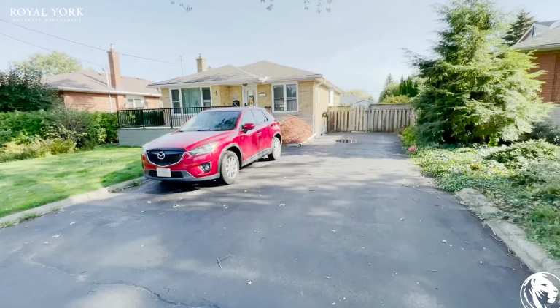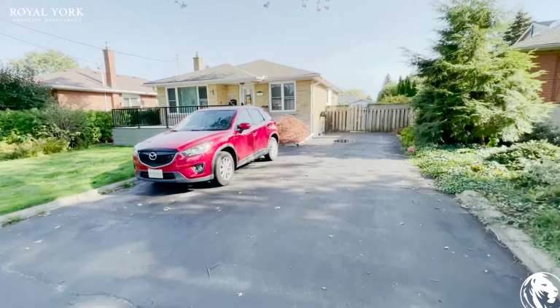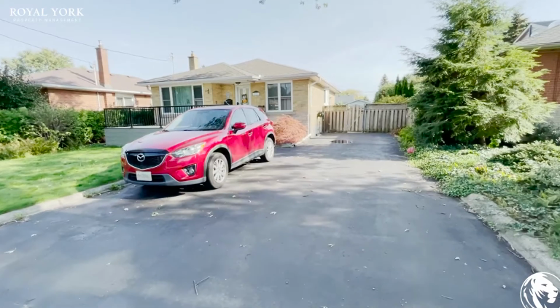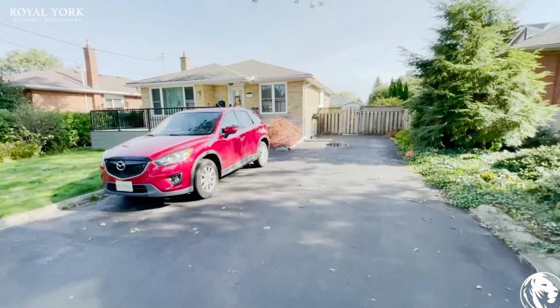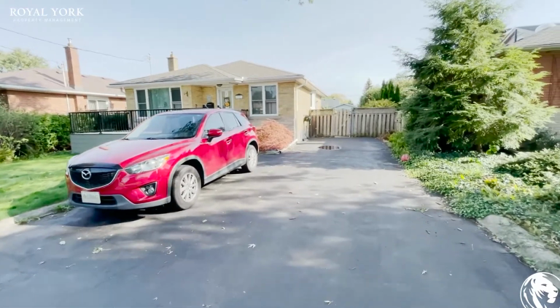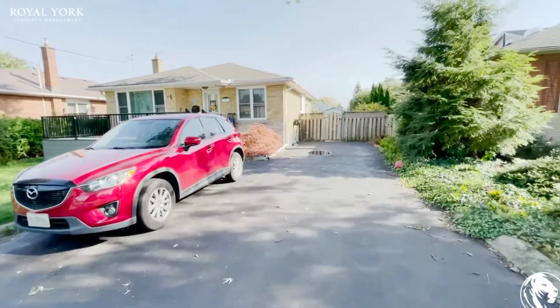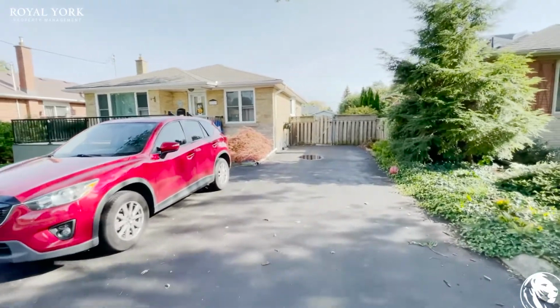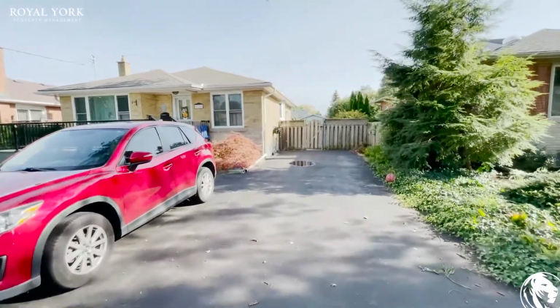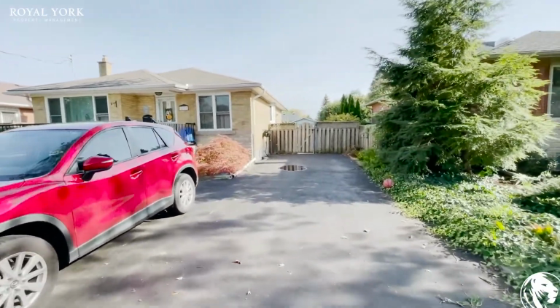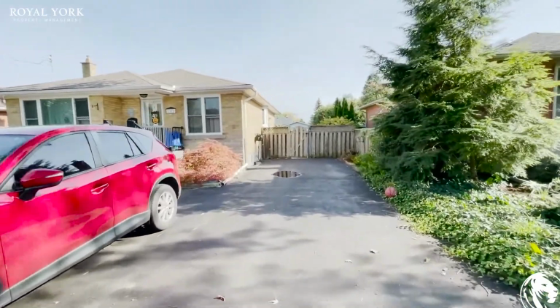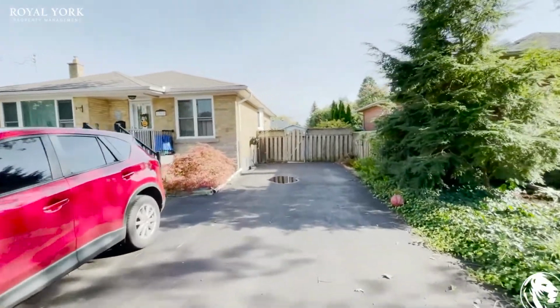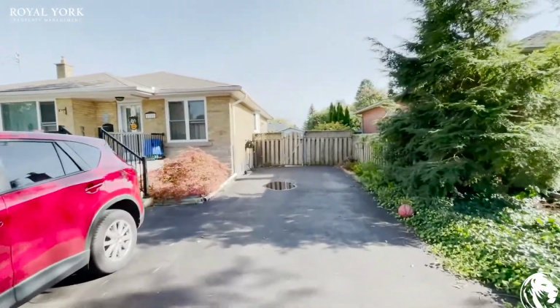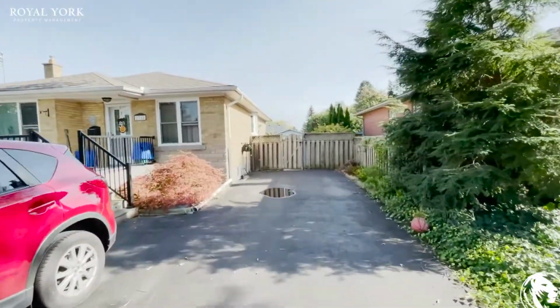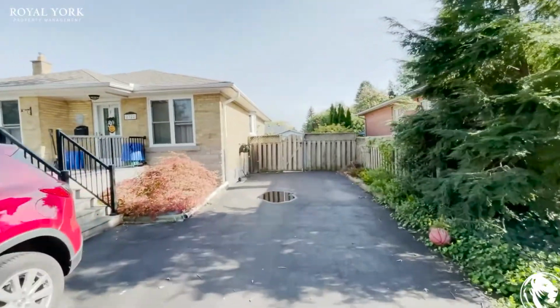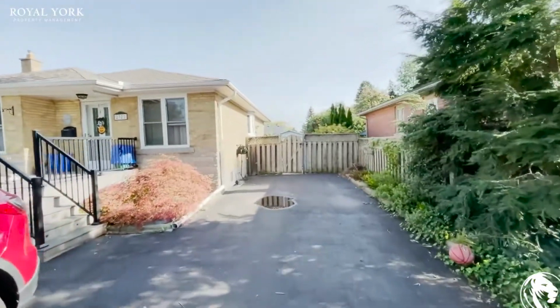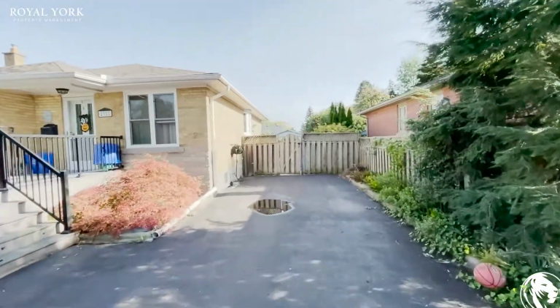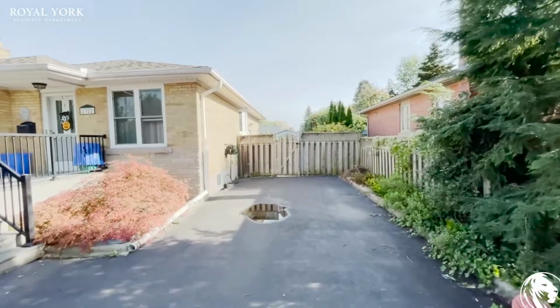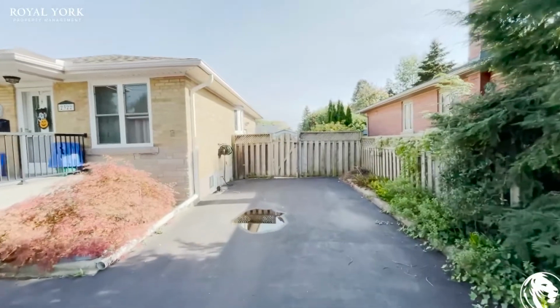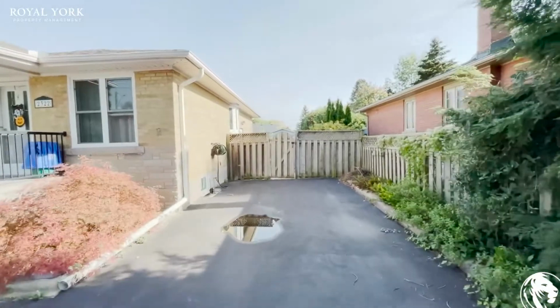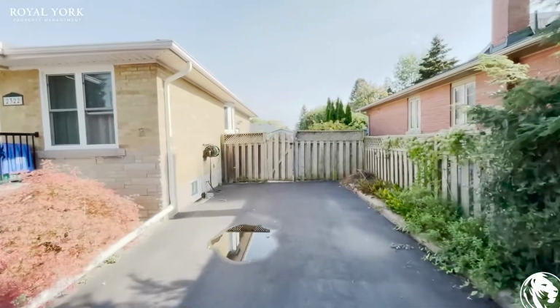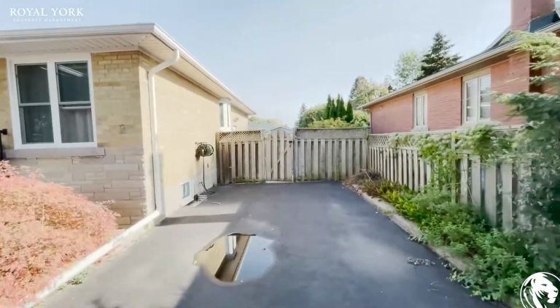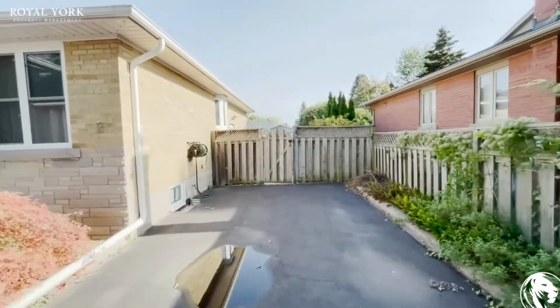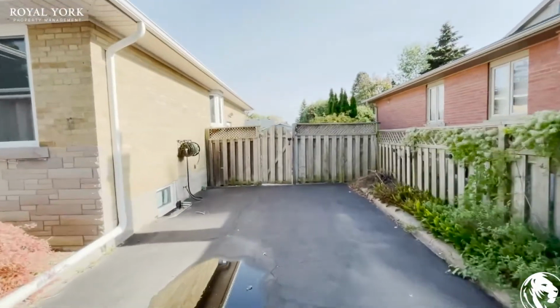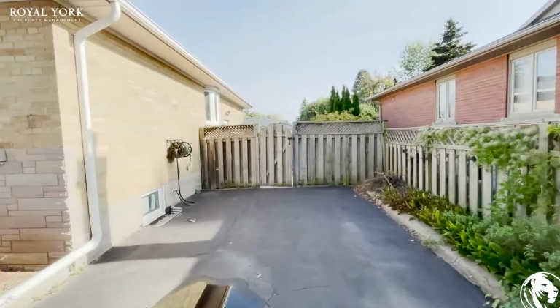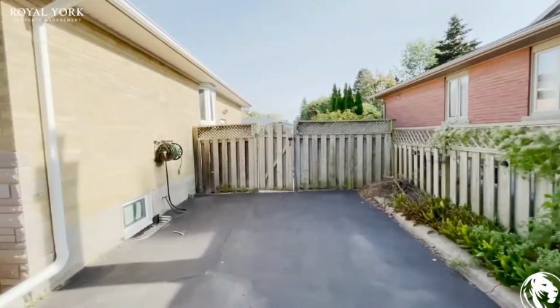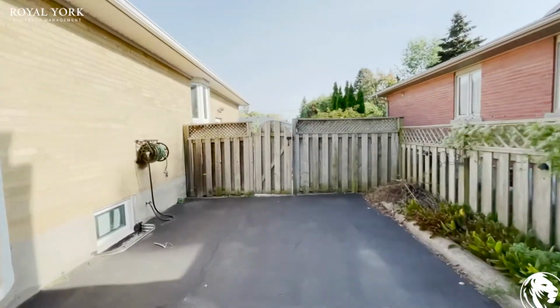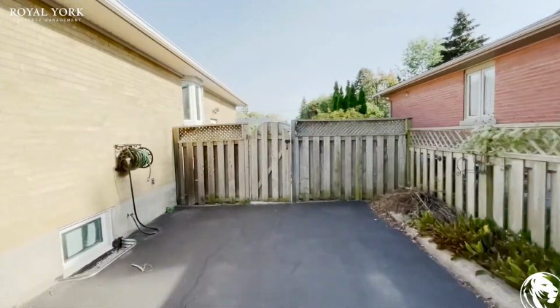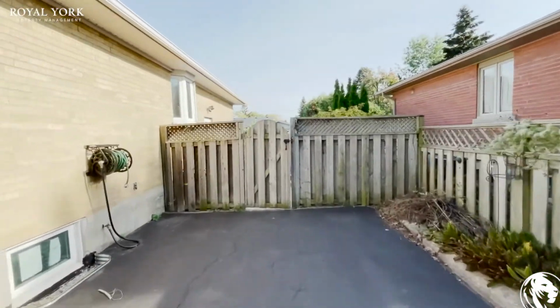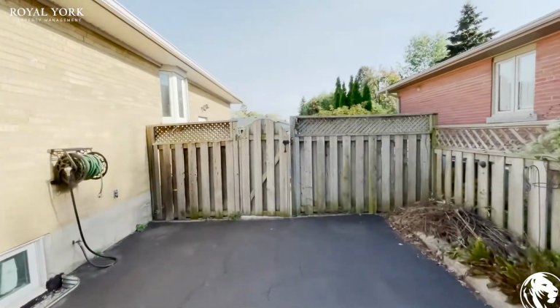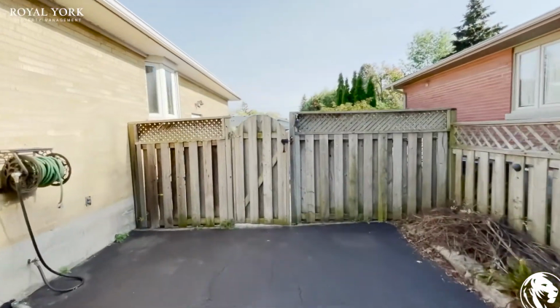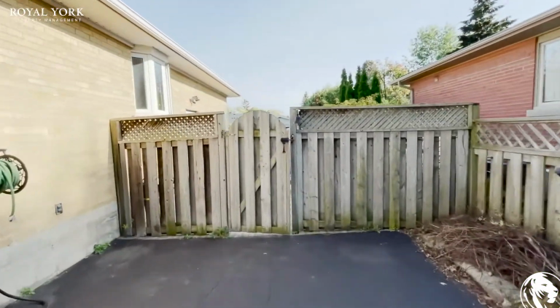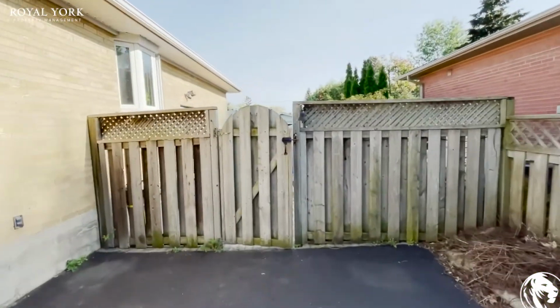Hello and welcome to 2322 Redfern in Burlington, Ontario. This is a two-bedroom, one-bathroom basement apartment that comes with parking.